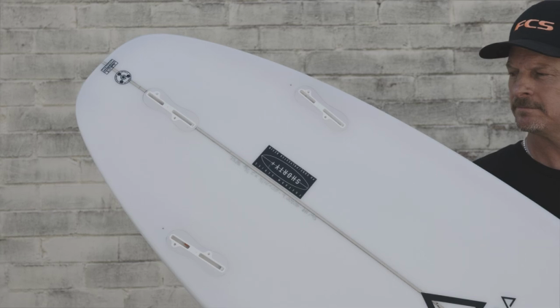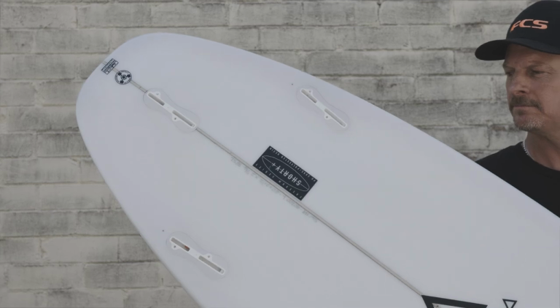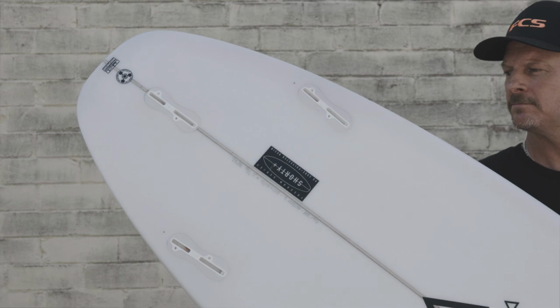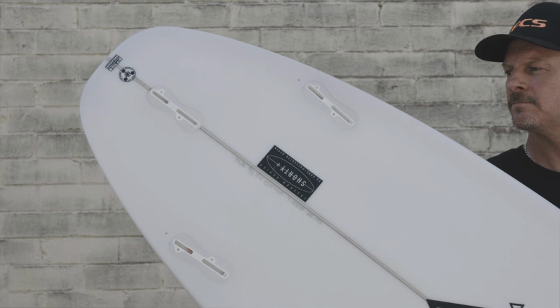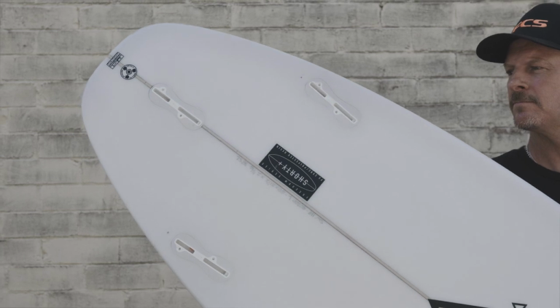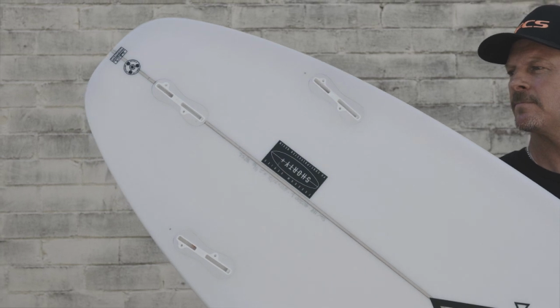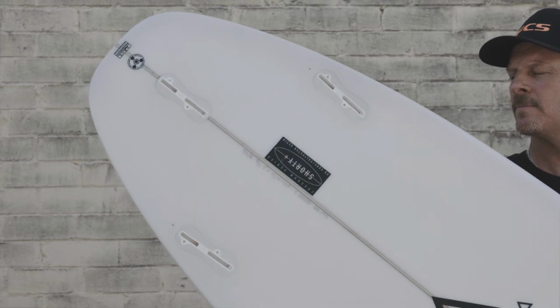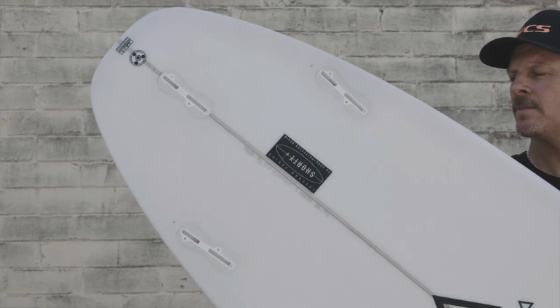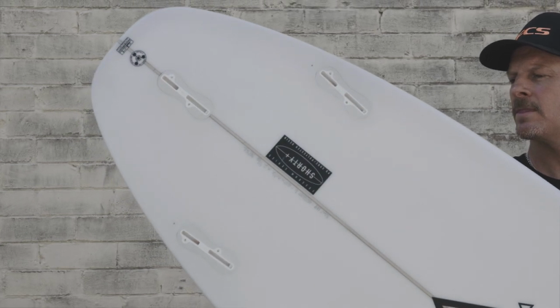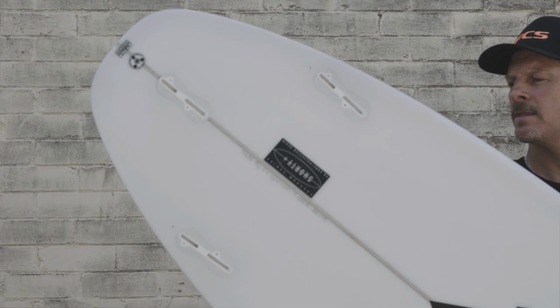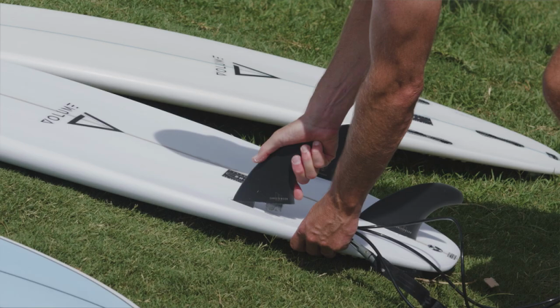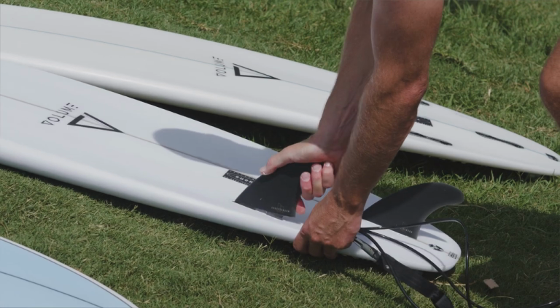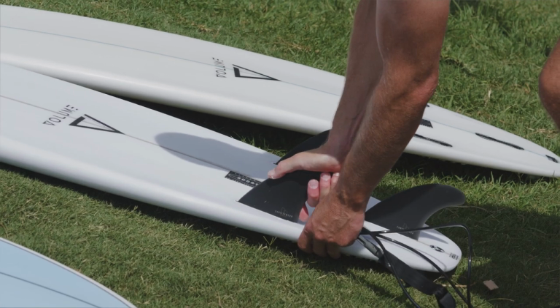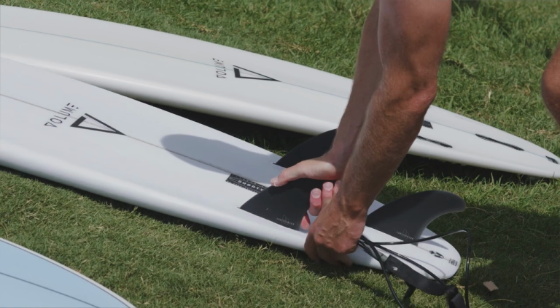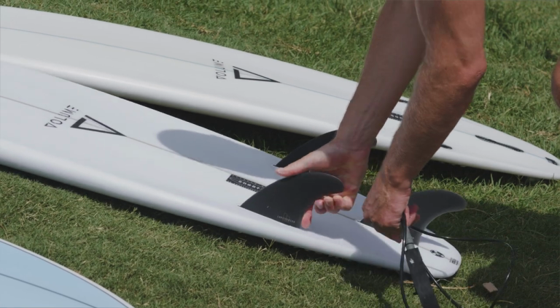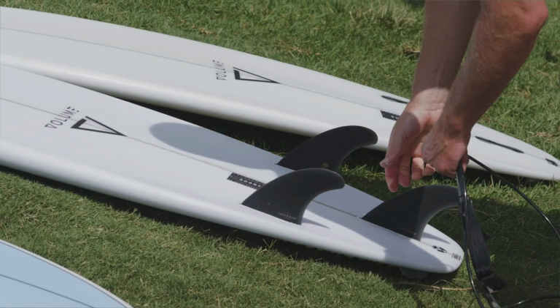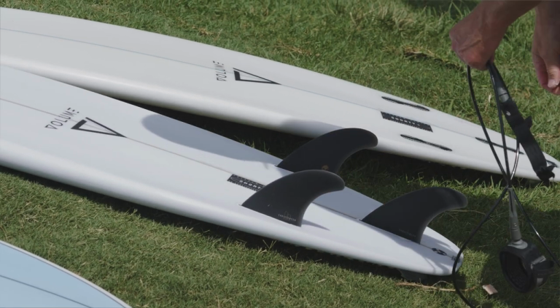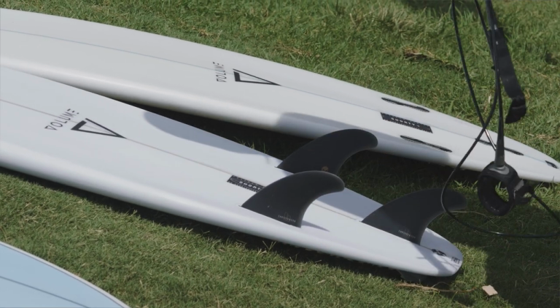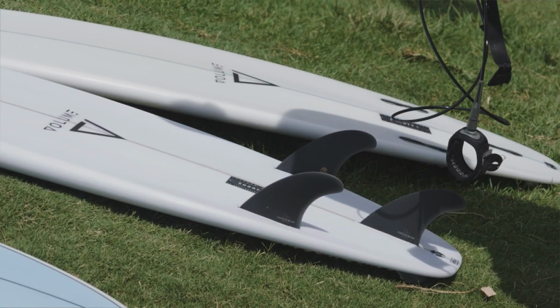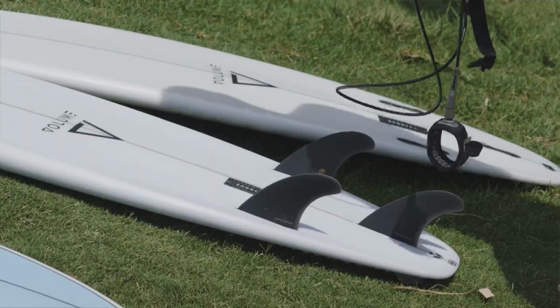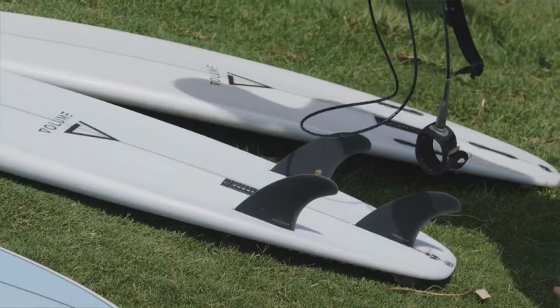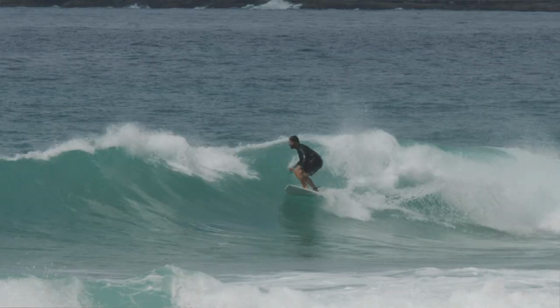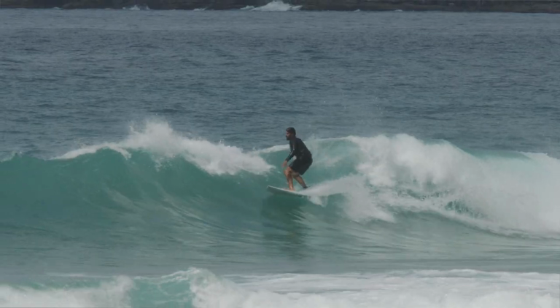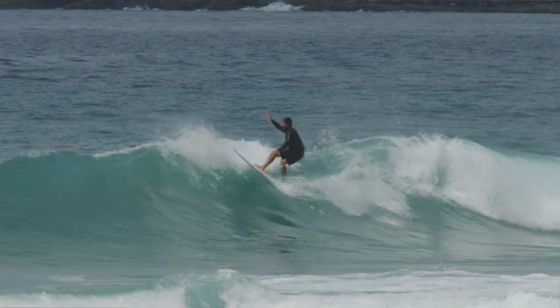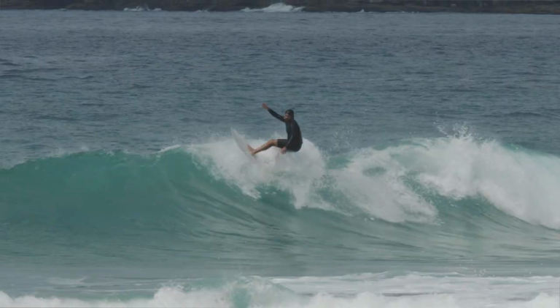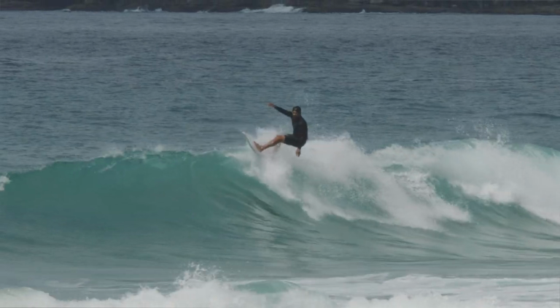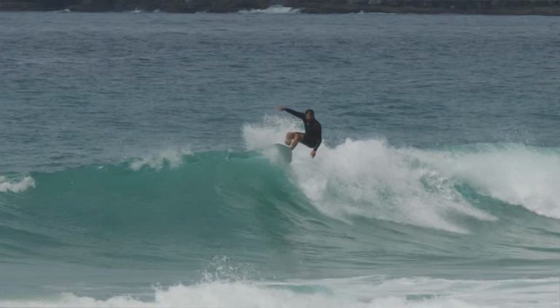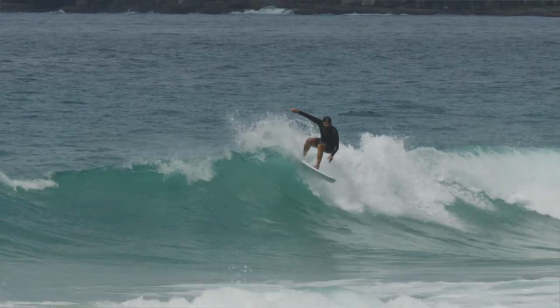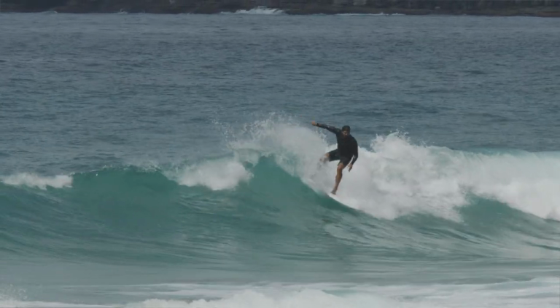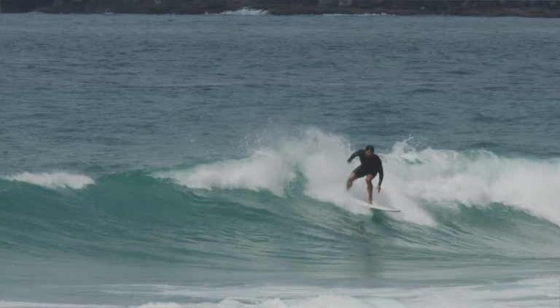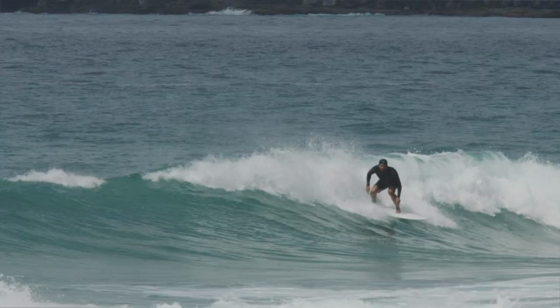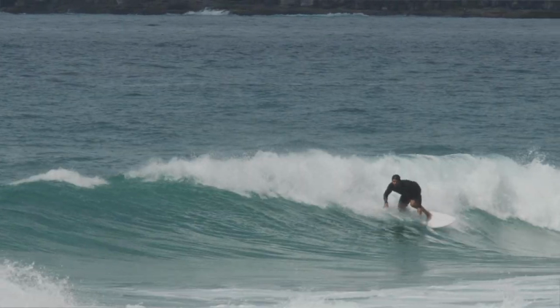I prefer to ride the Shorty Plus with a bigger side fin and a smaller centre fin. And it can even be set up as a twin plus one, which delivers a really fast and loose feeling.